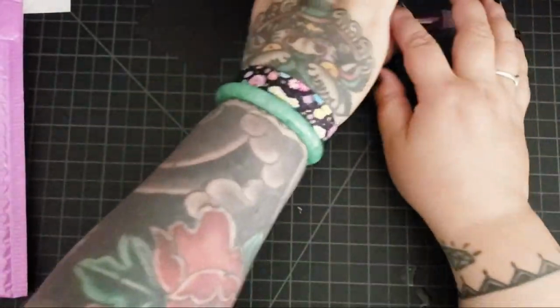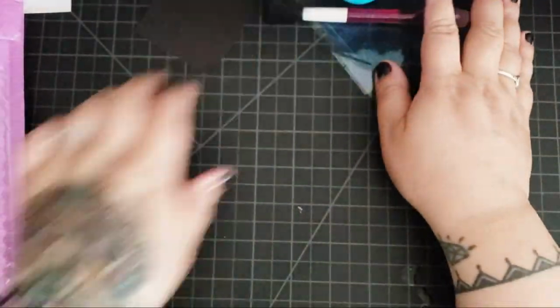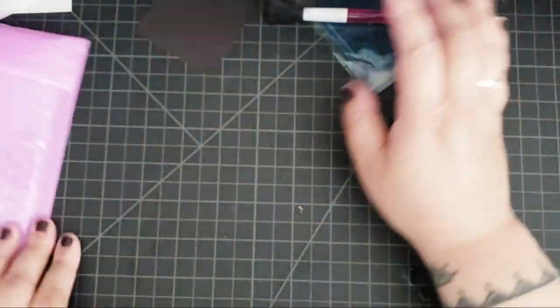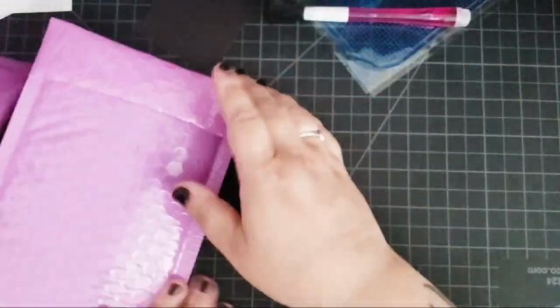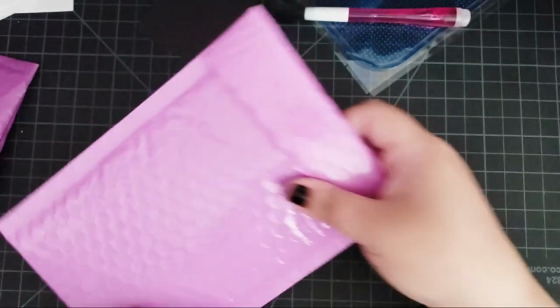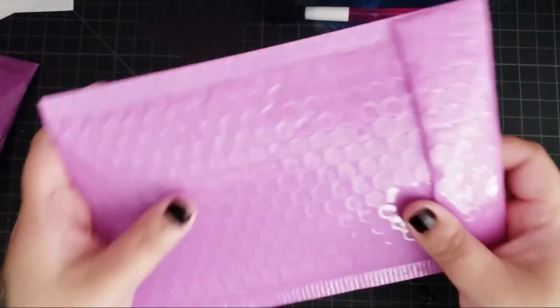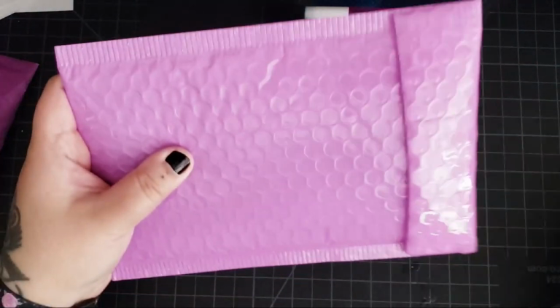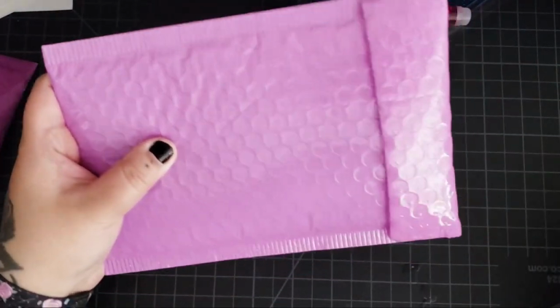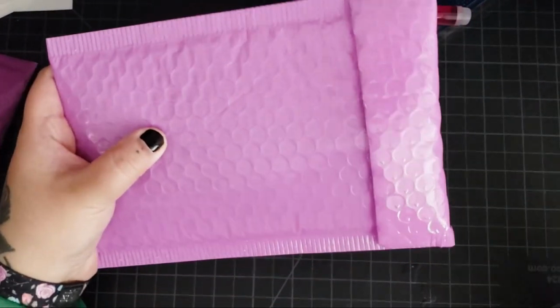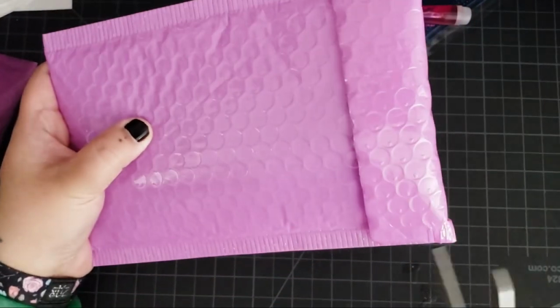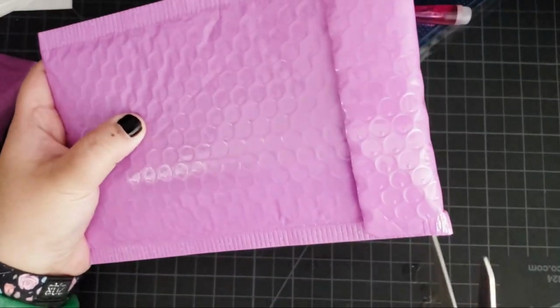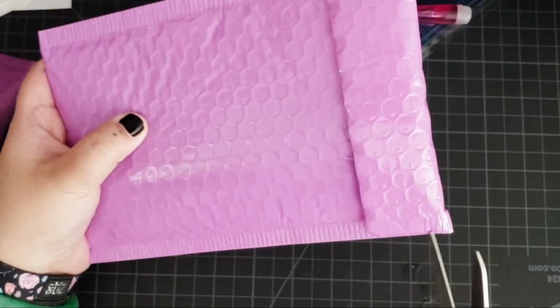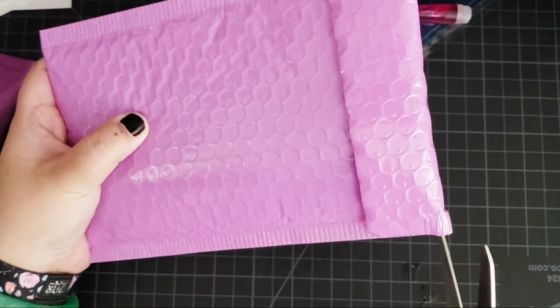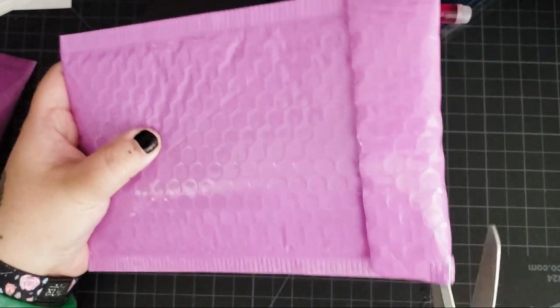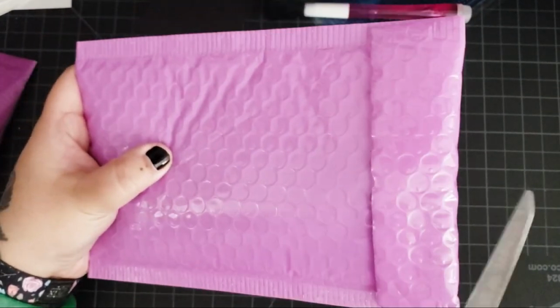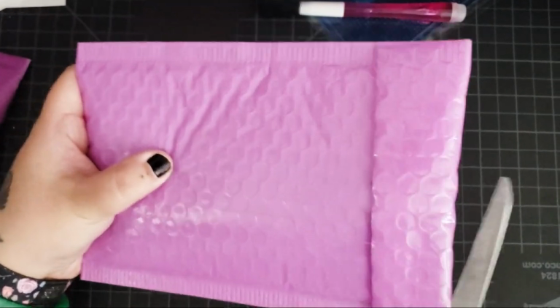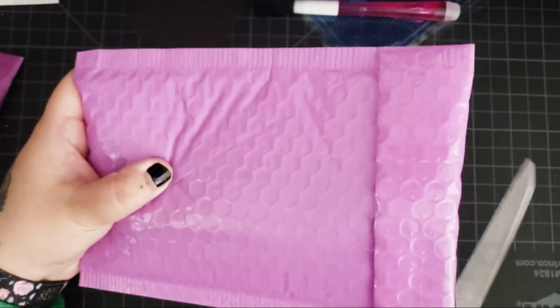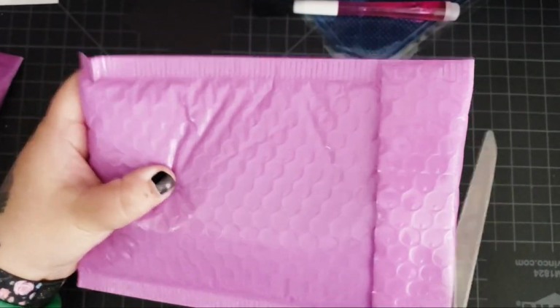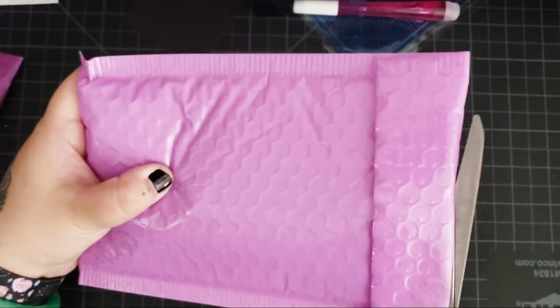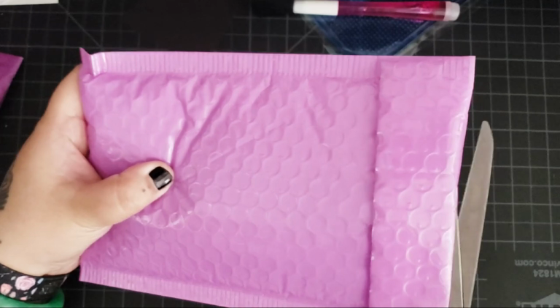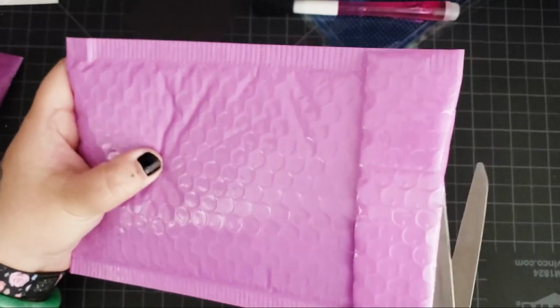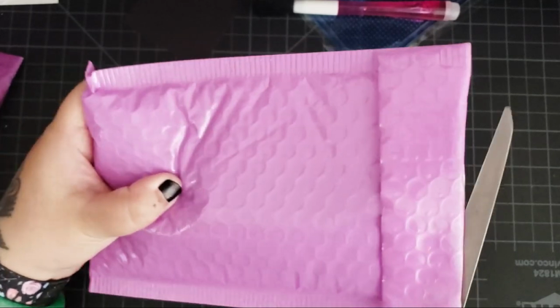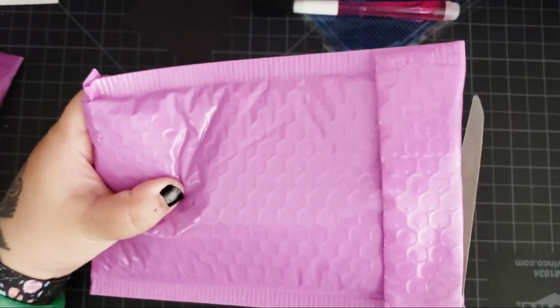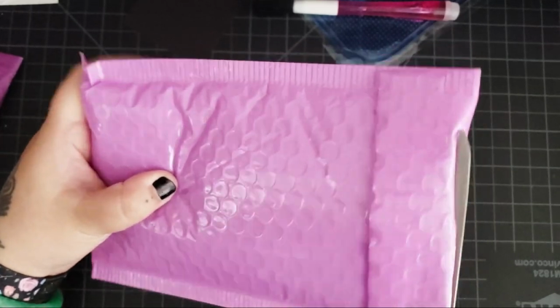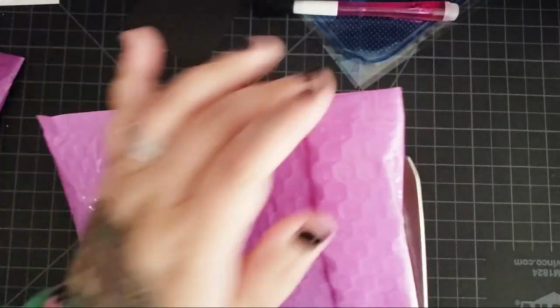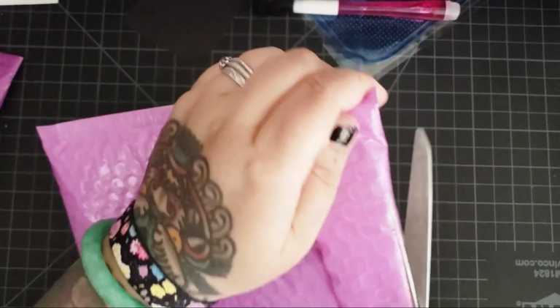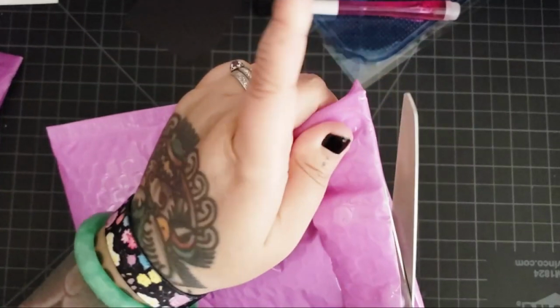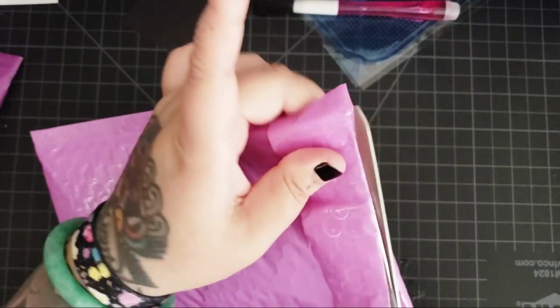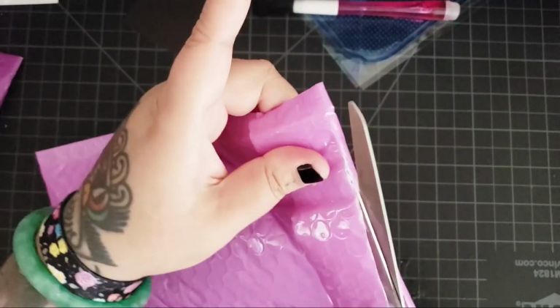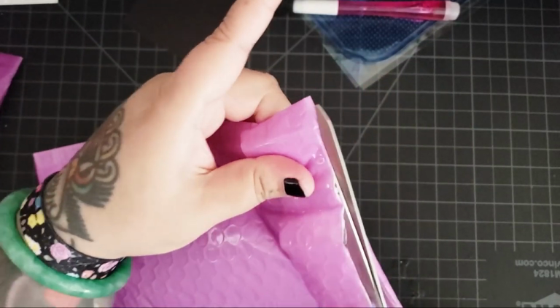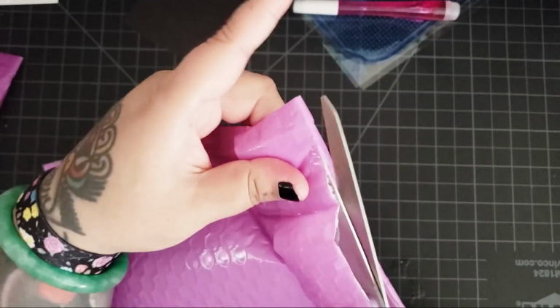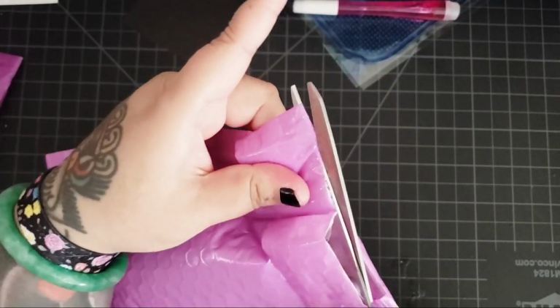Let's see what else we got. So this is the second package from Purple Pelican. I'm excited — what's inside?